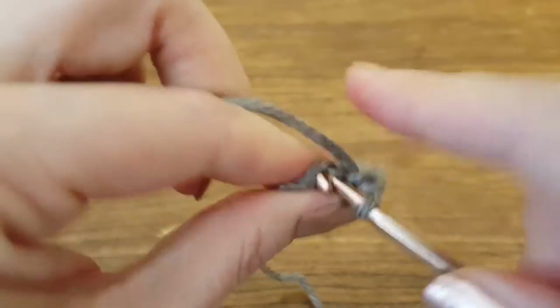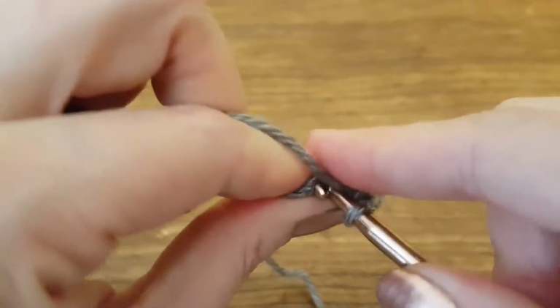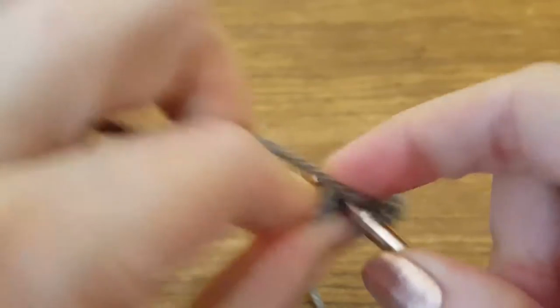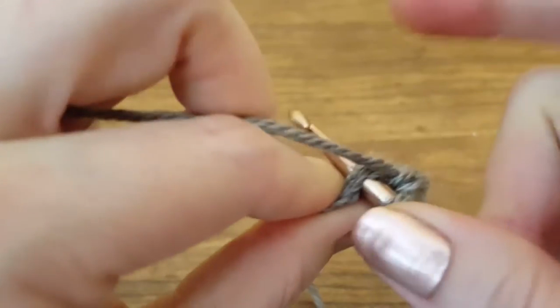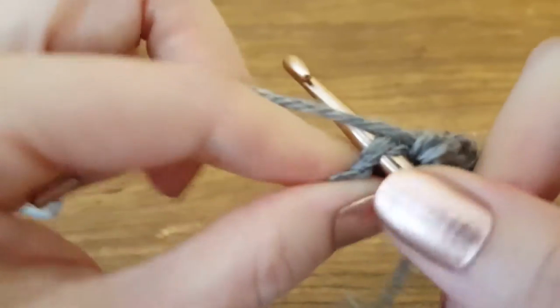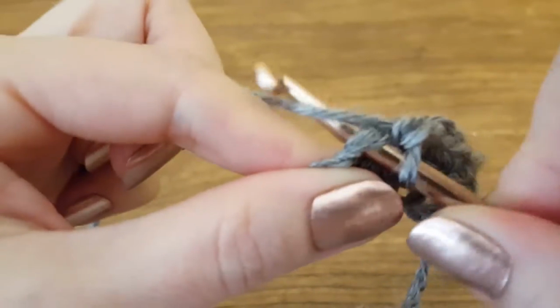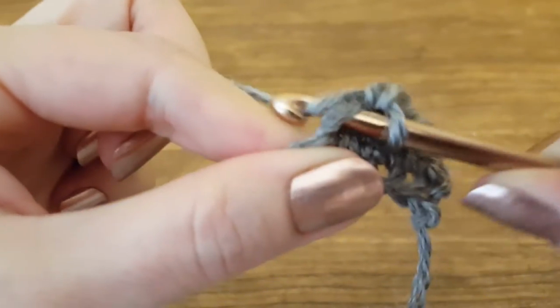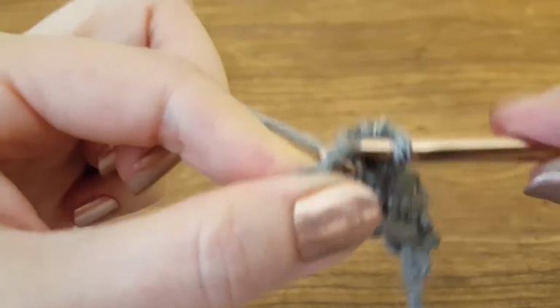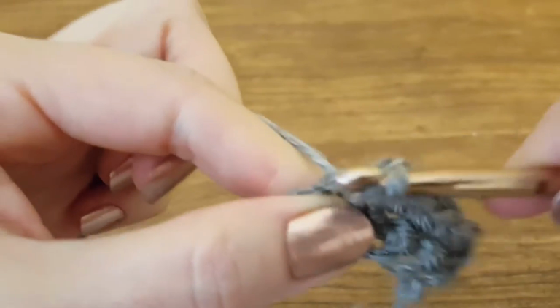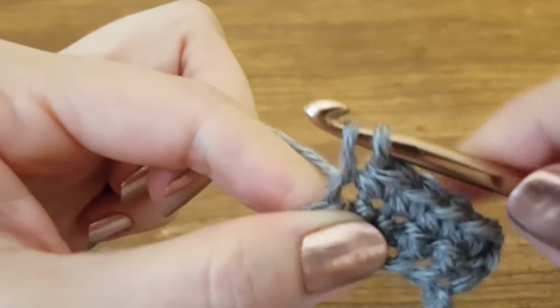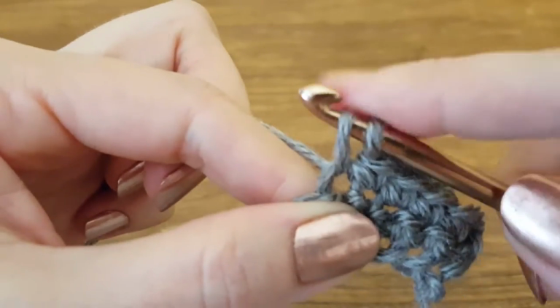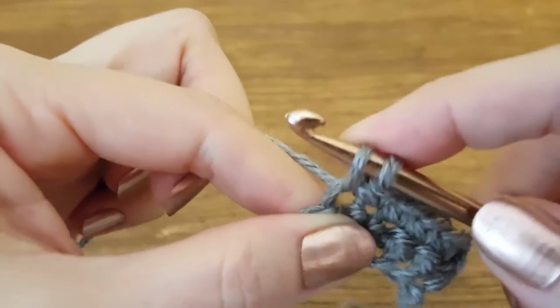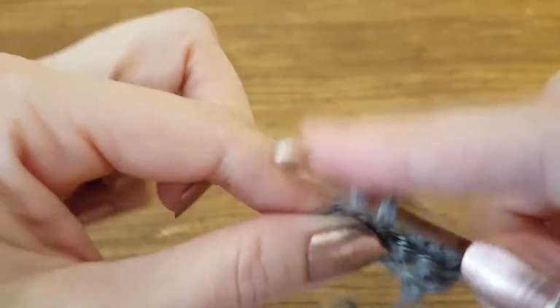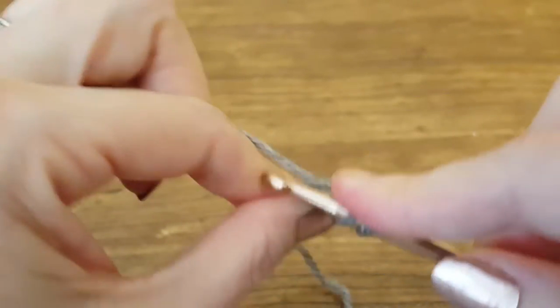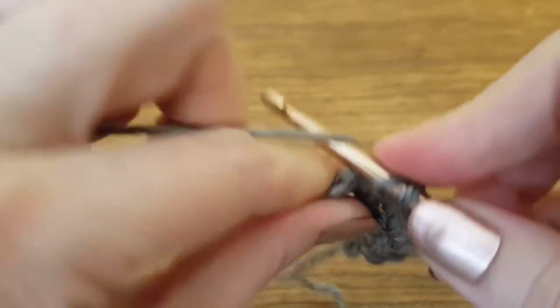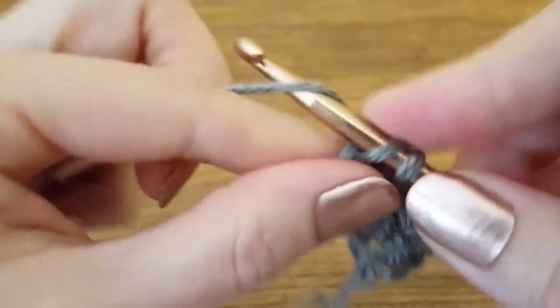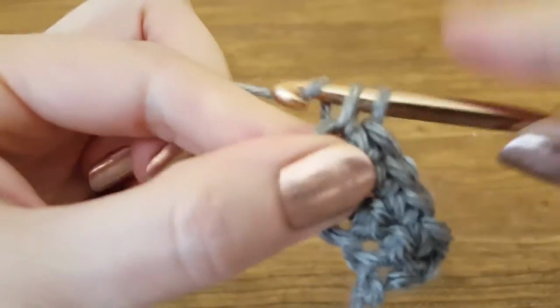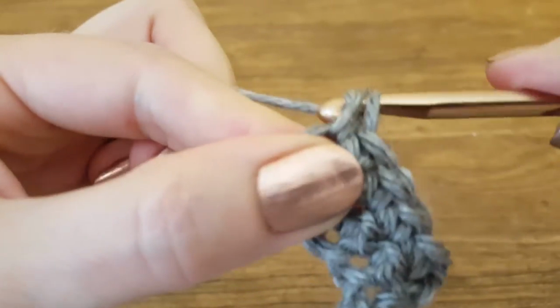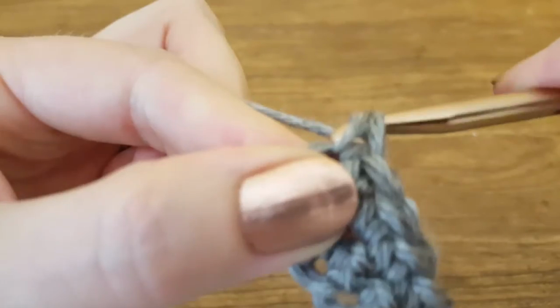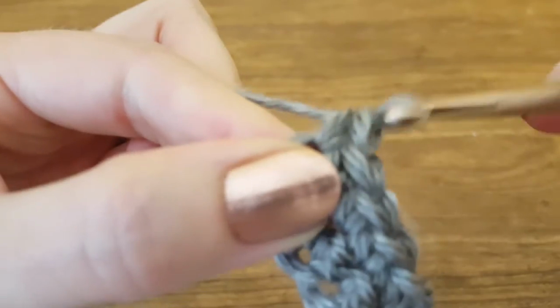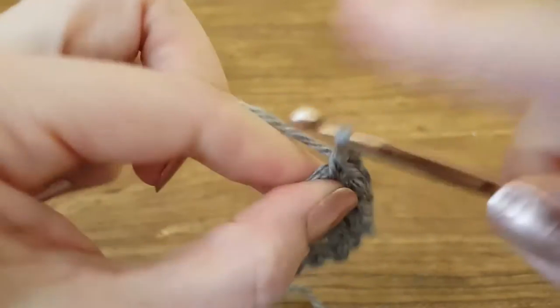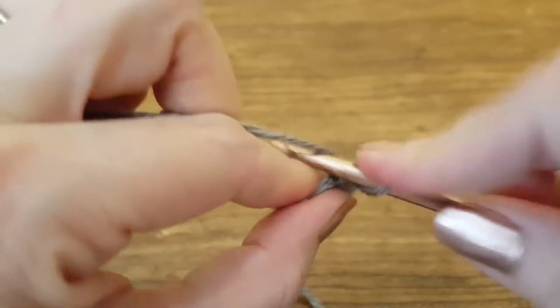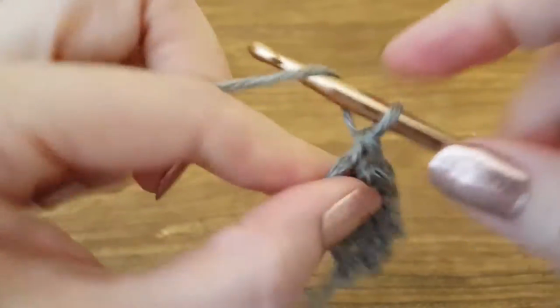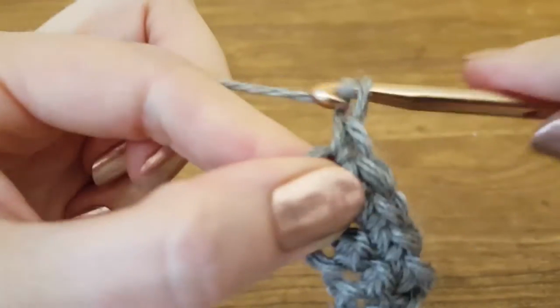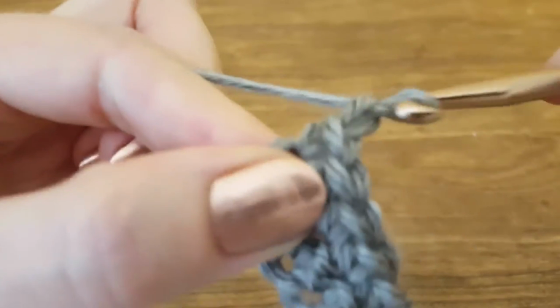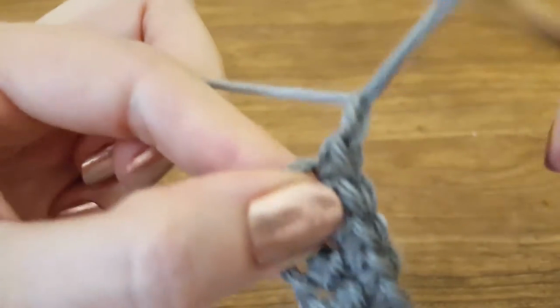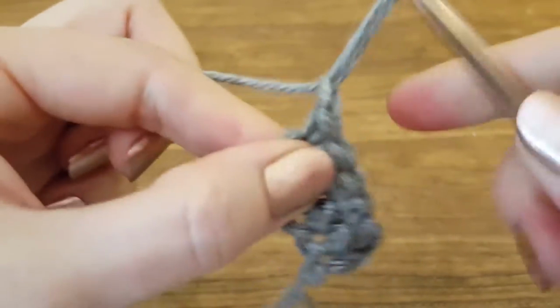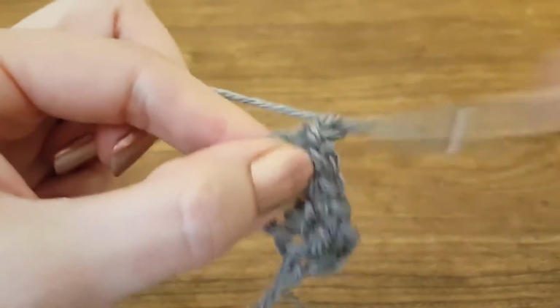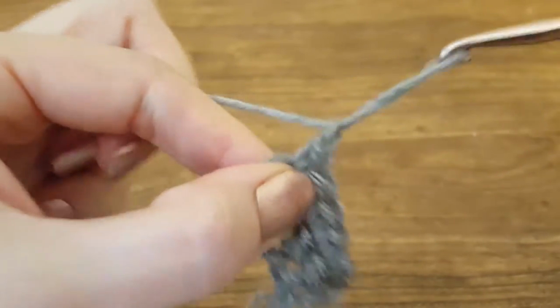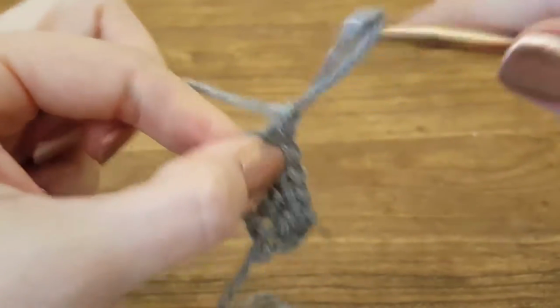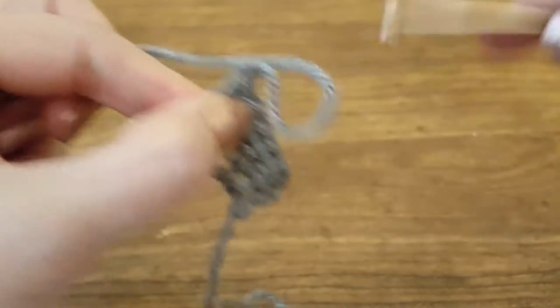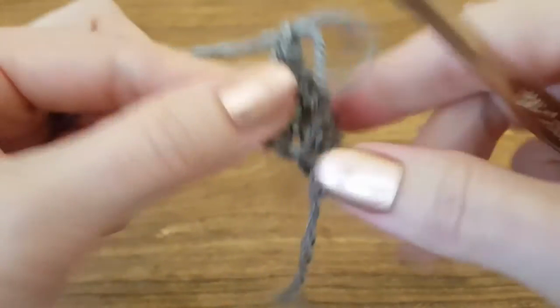Insert through two loops, yarn over, pull through, two loops, yarn over, pull through, turning chain, and we're ready for the next one.